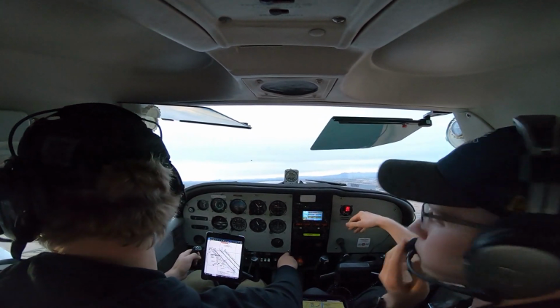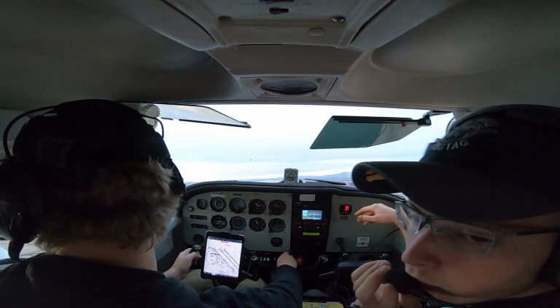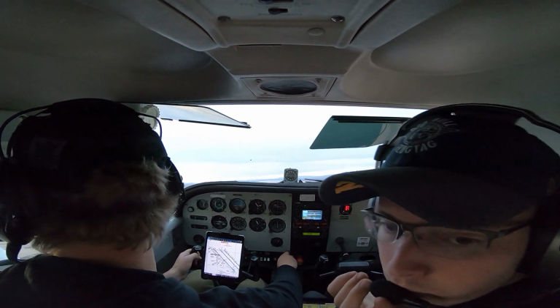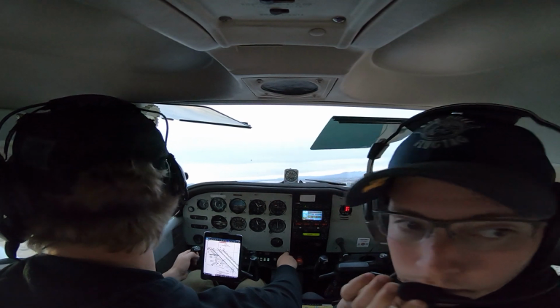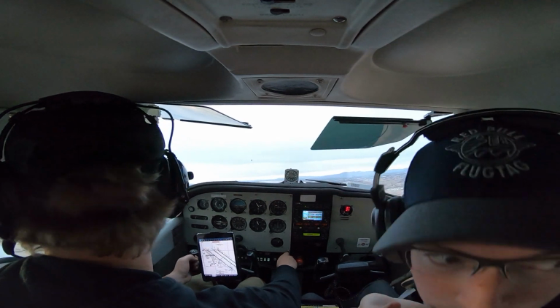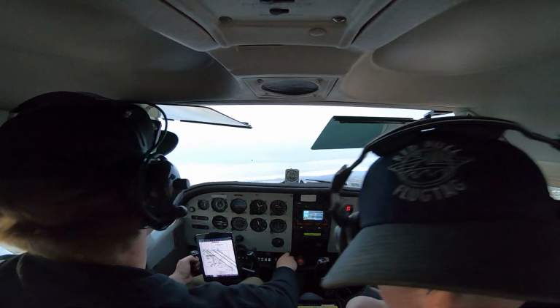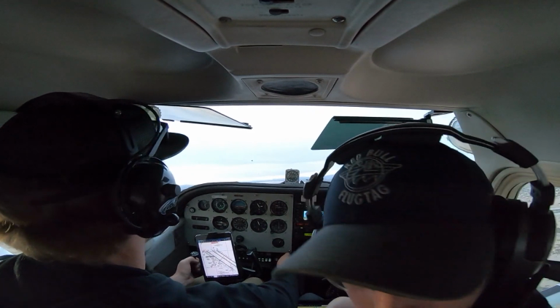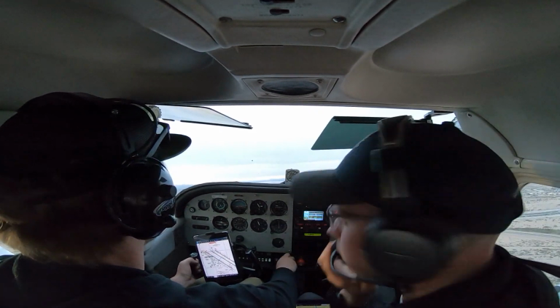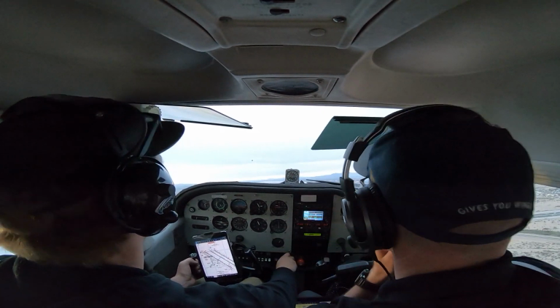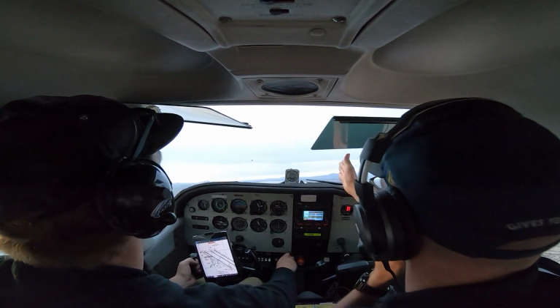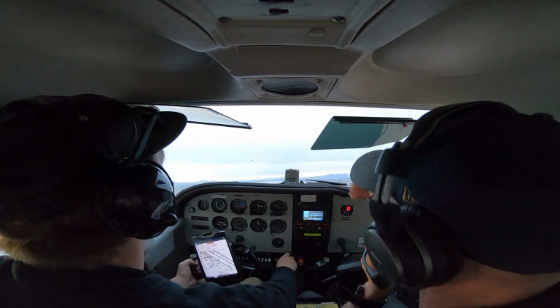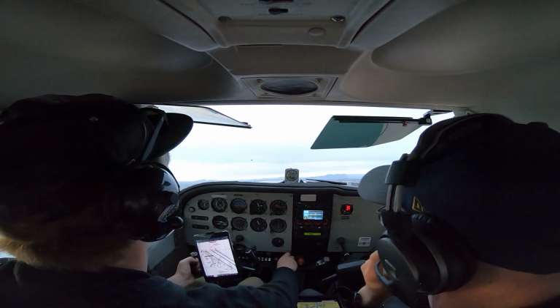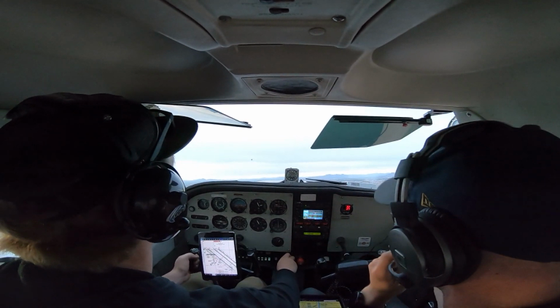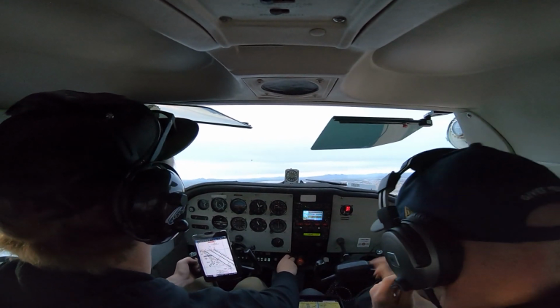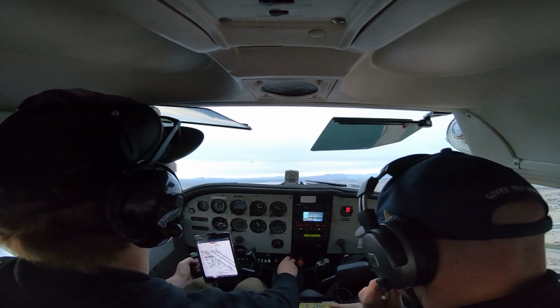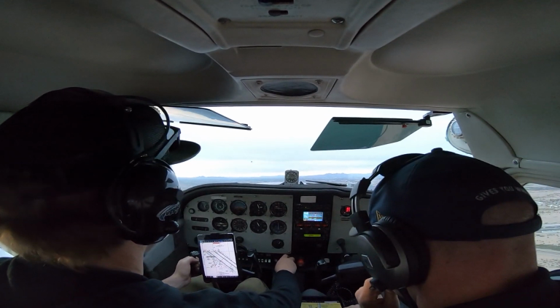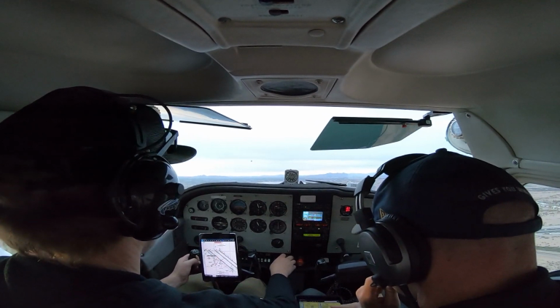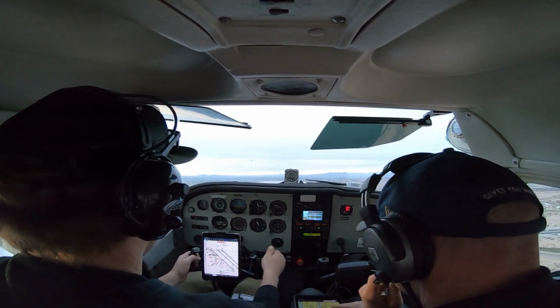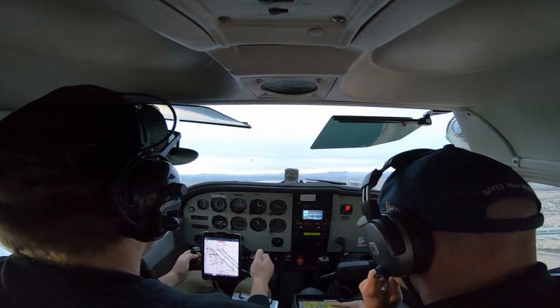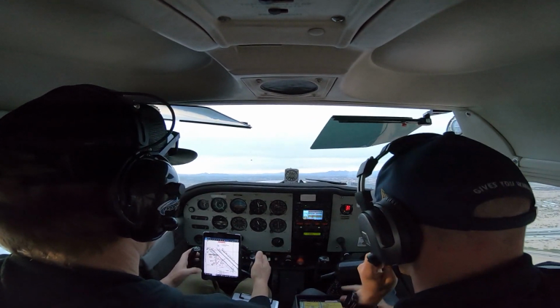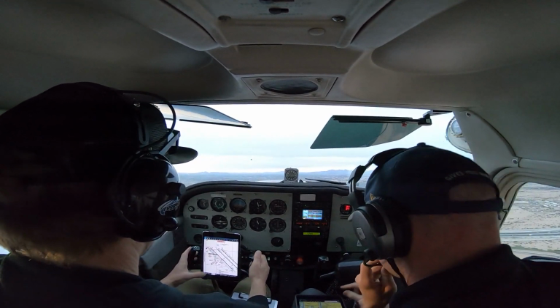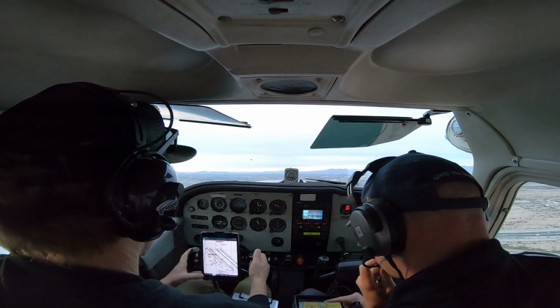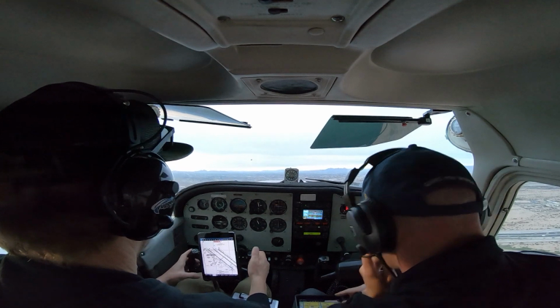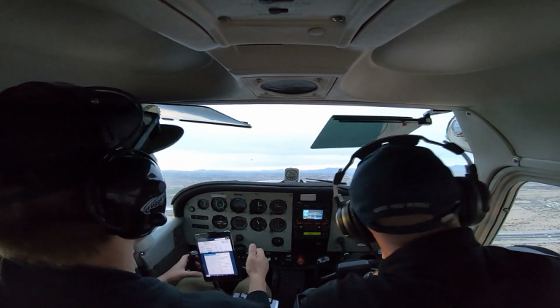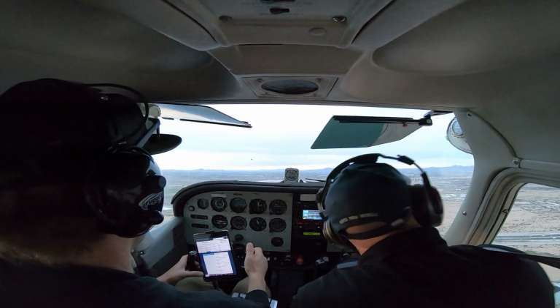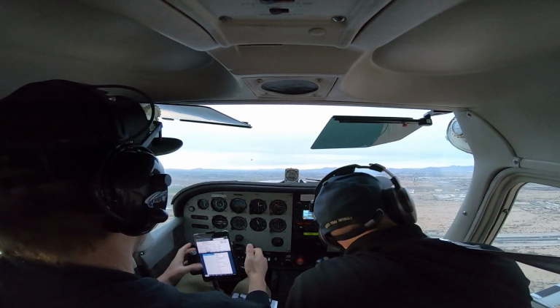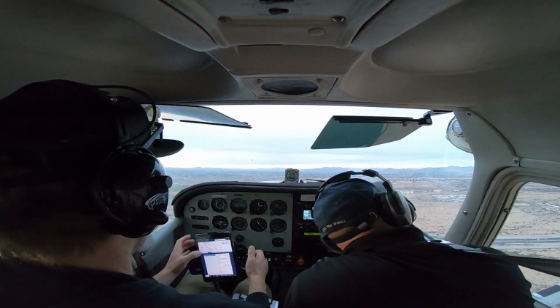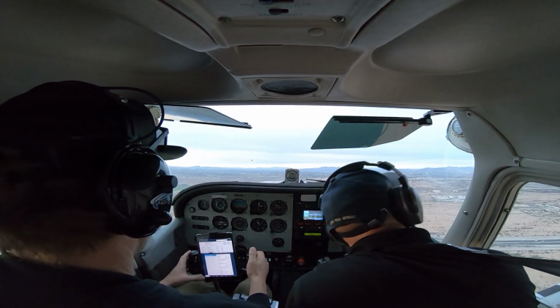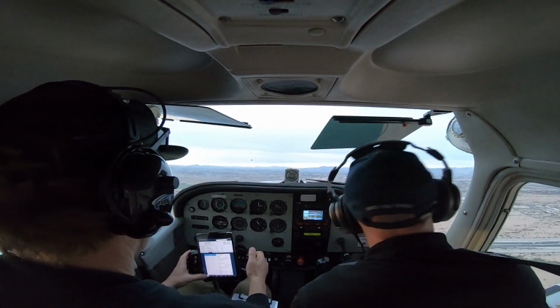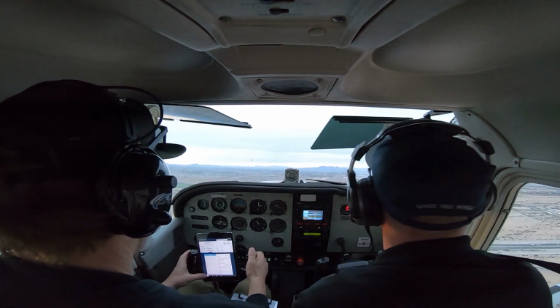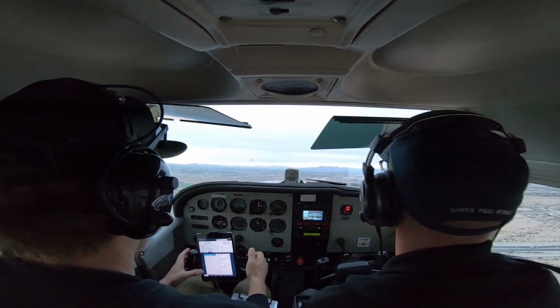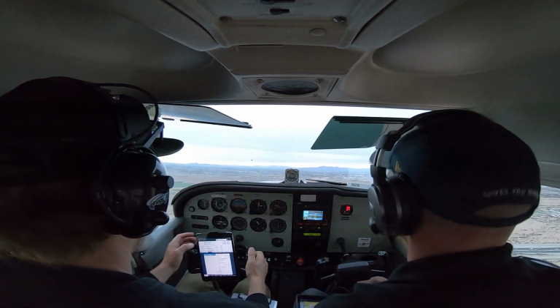654 is down on. 654, follow Cessna, 1 mile final, number 2, runway 30 left, clear to land. Follow the Cessna, 30 left, clear to land, 2654.